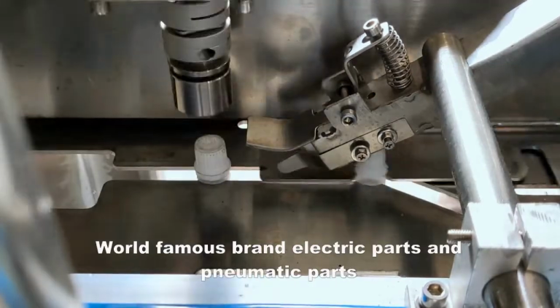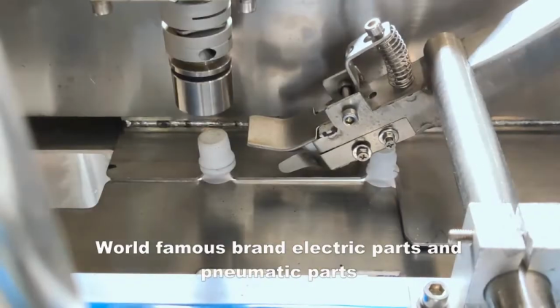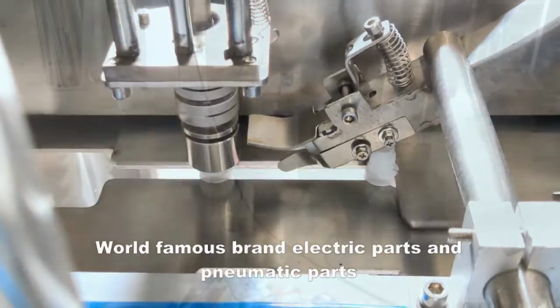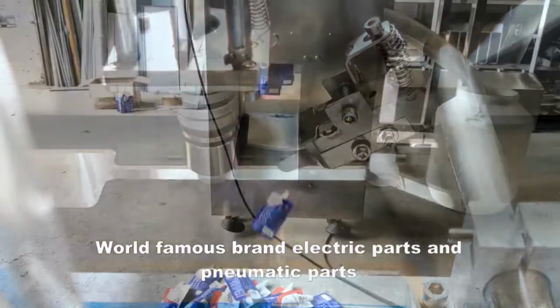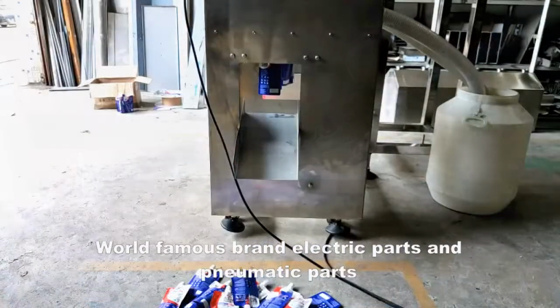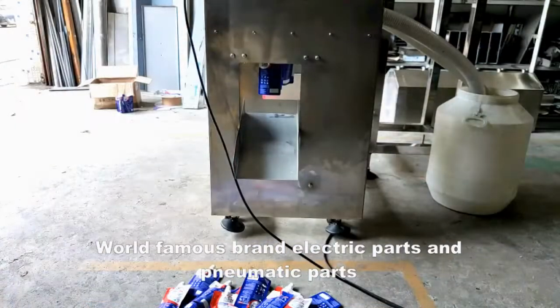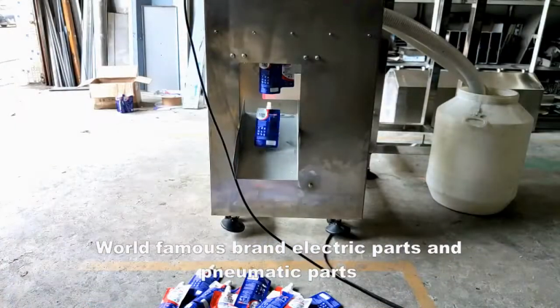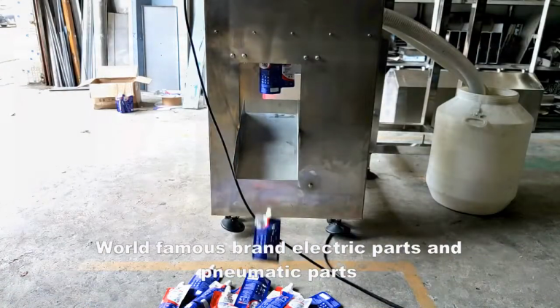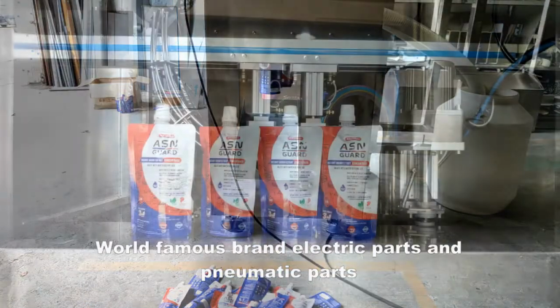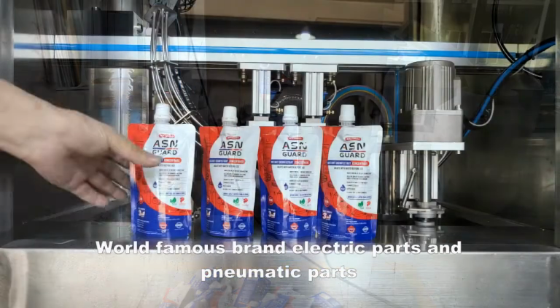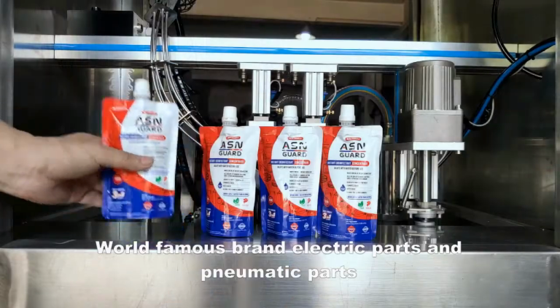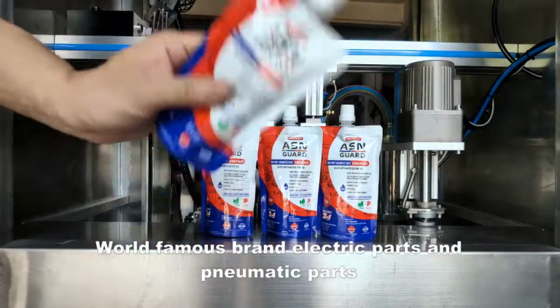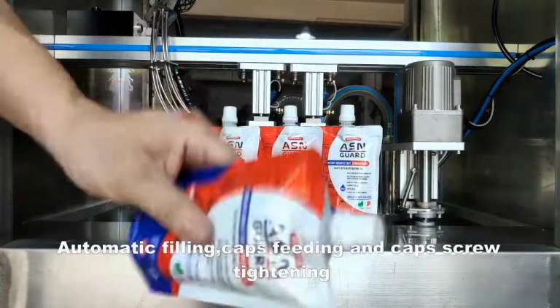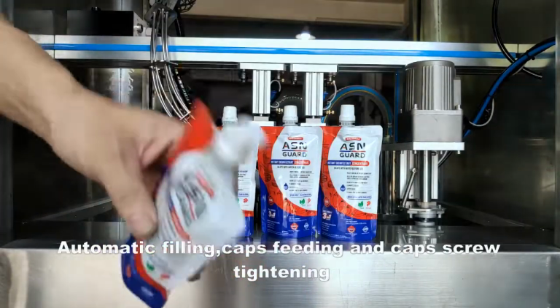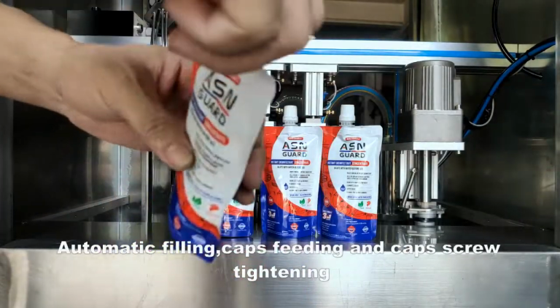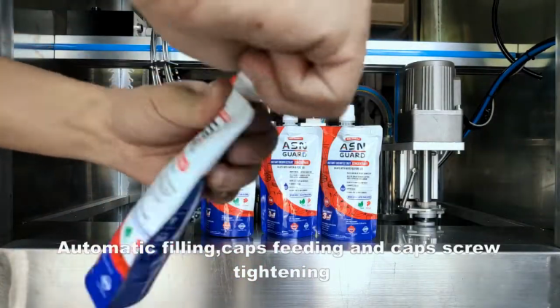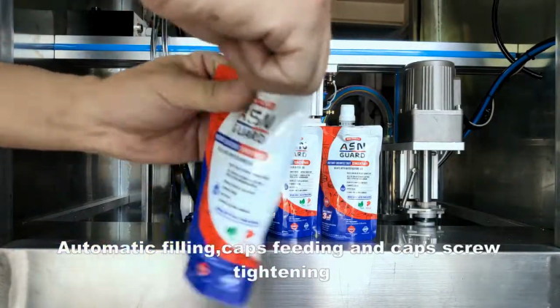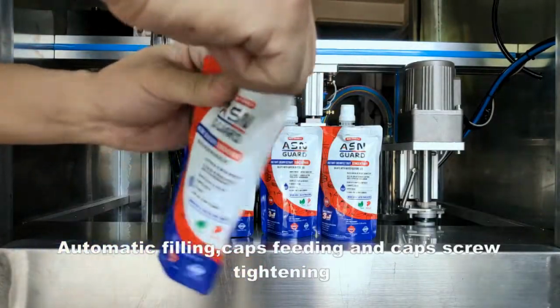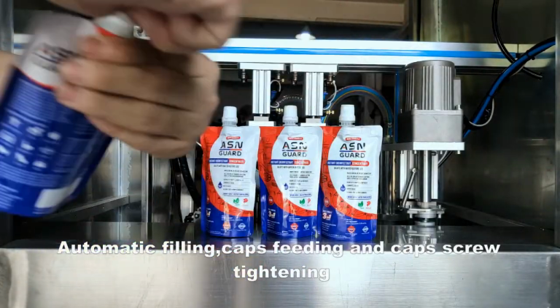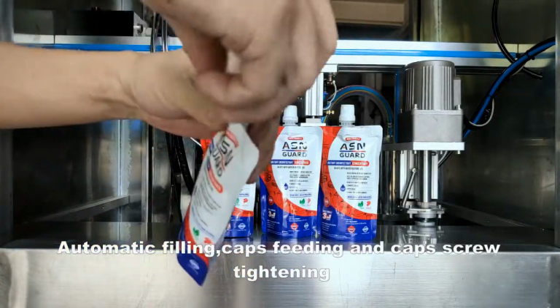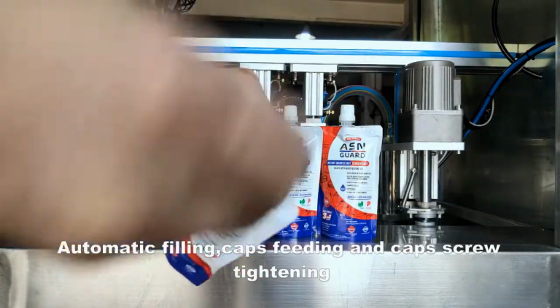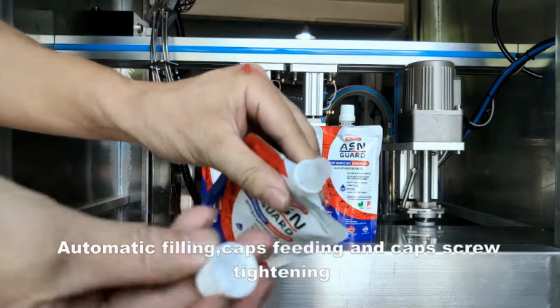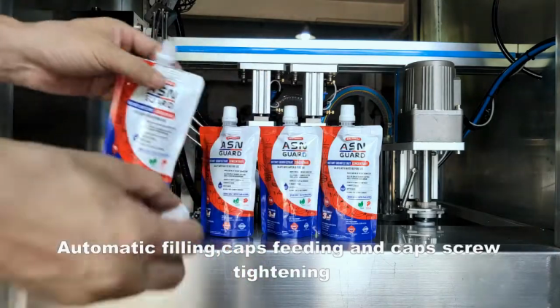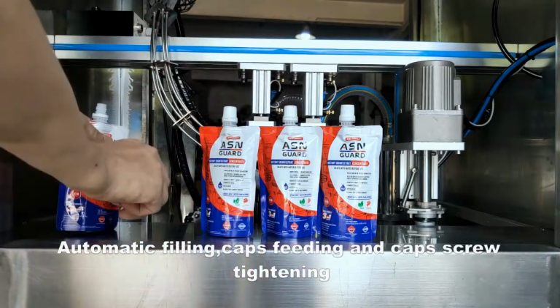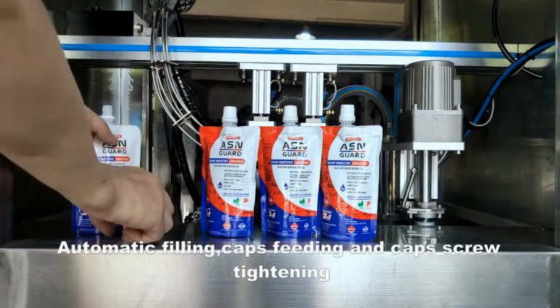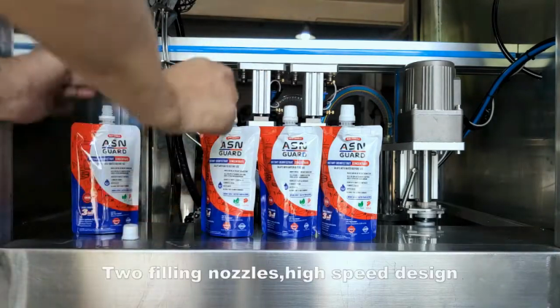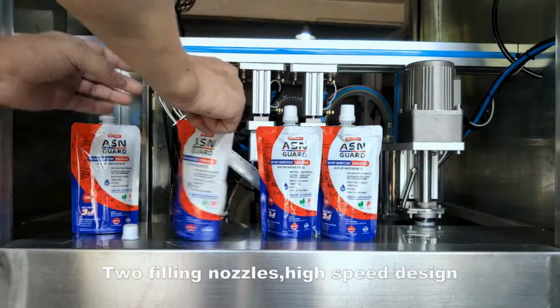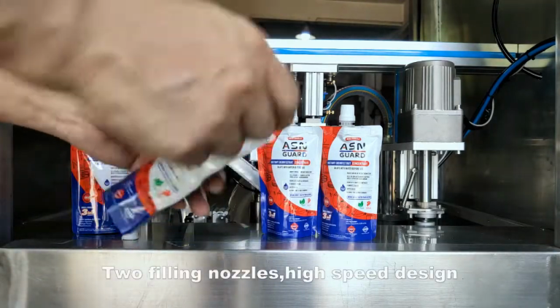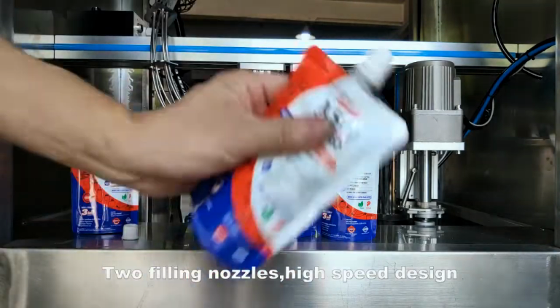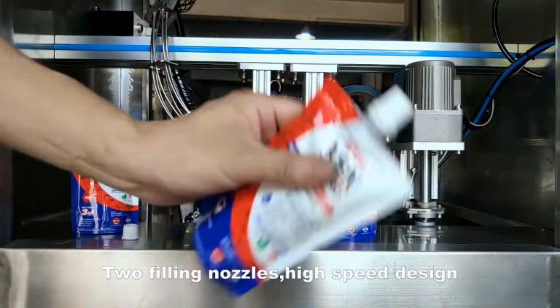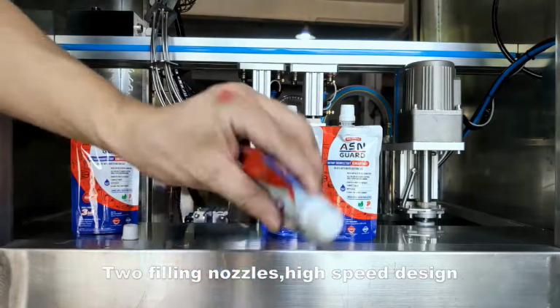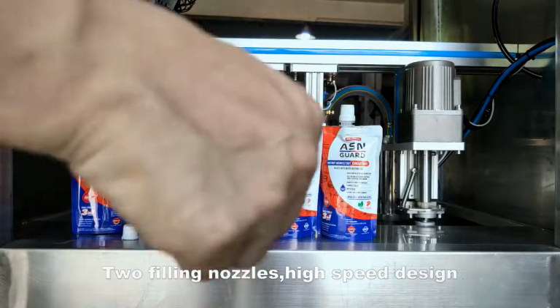World famous brand electric parts and pneumatic parts. Automatic filling, caps feeding and caps screw tightening. Two filling nozzles, high speed design.